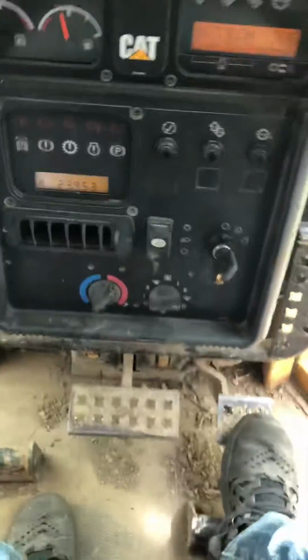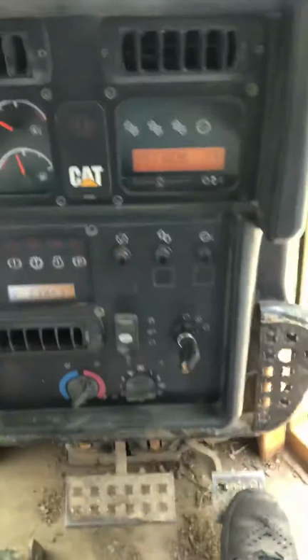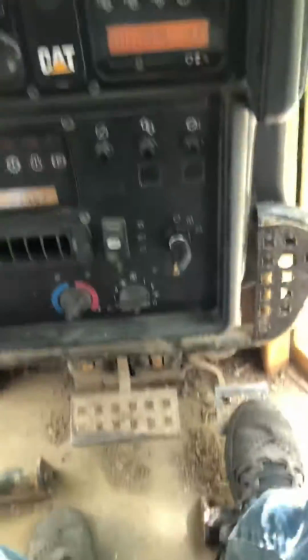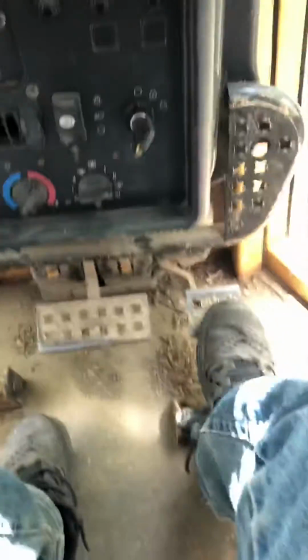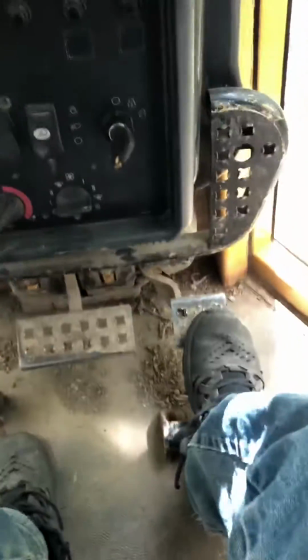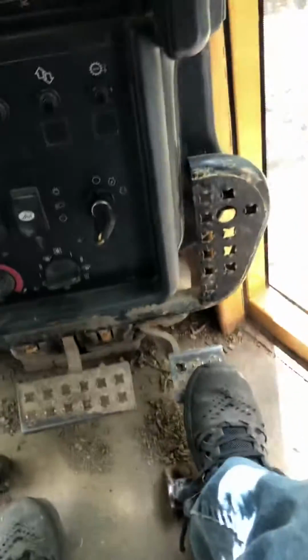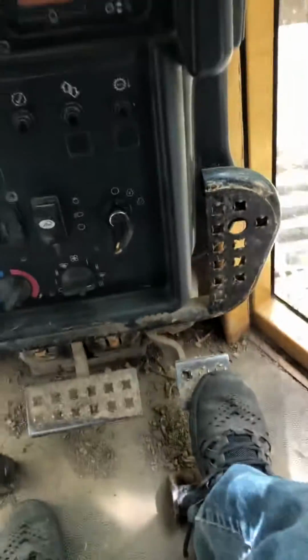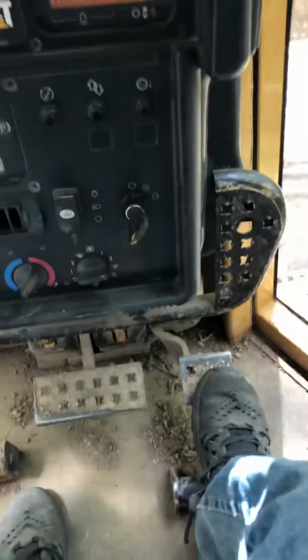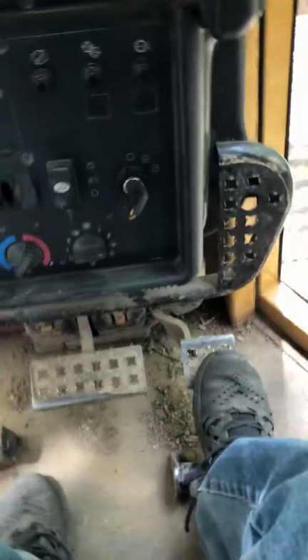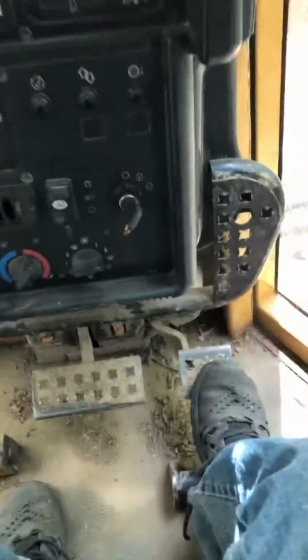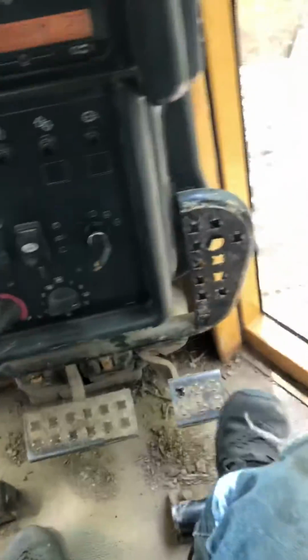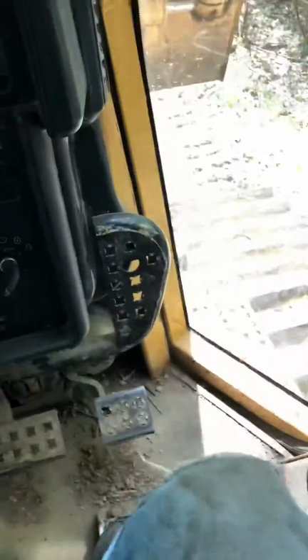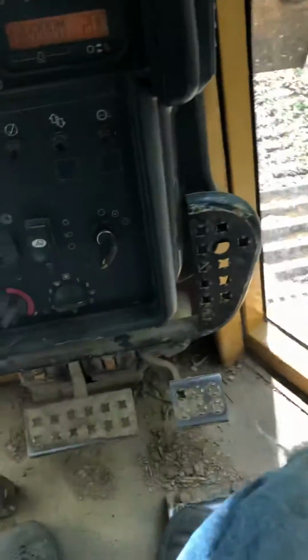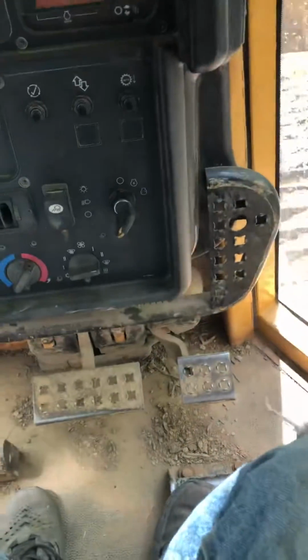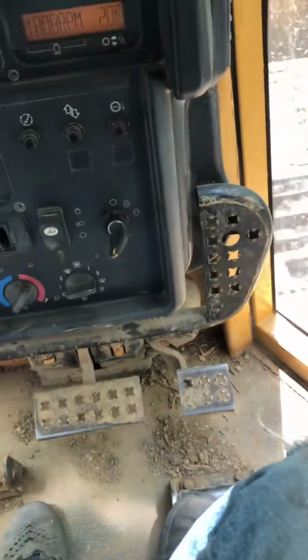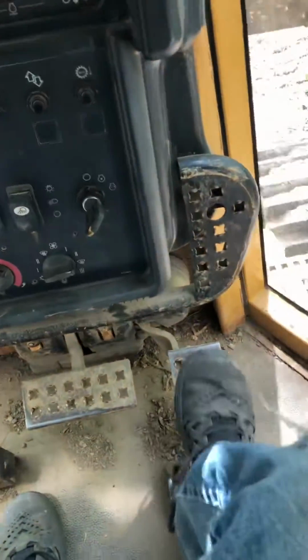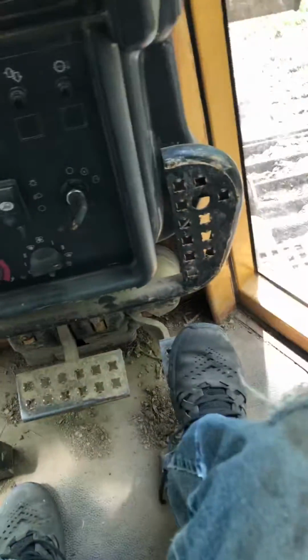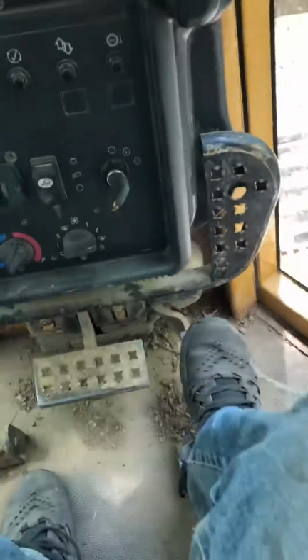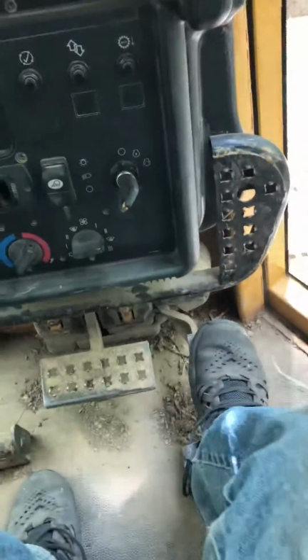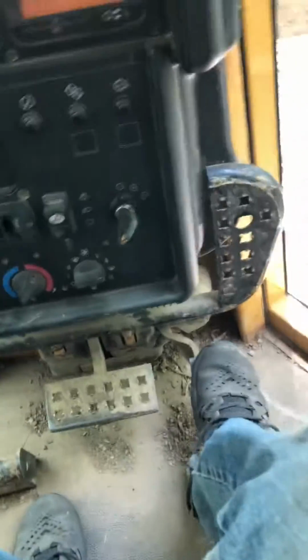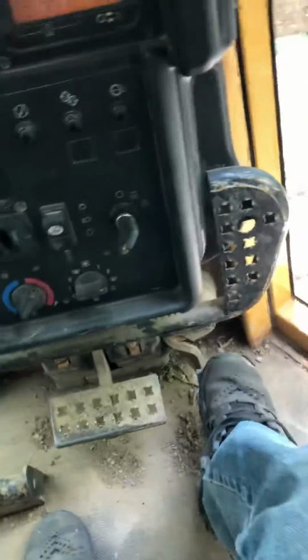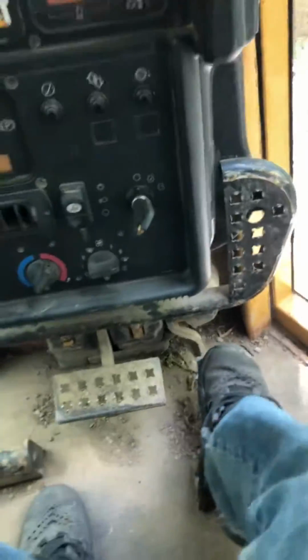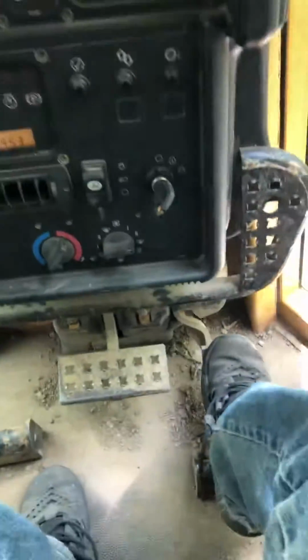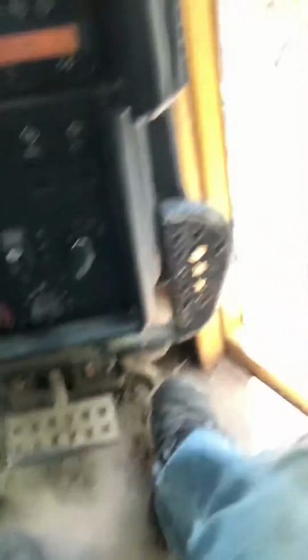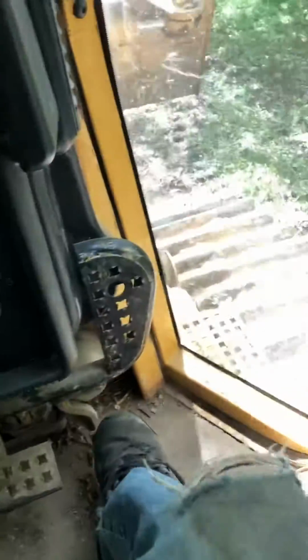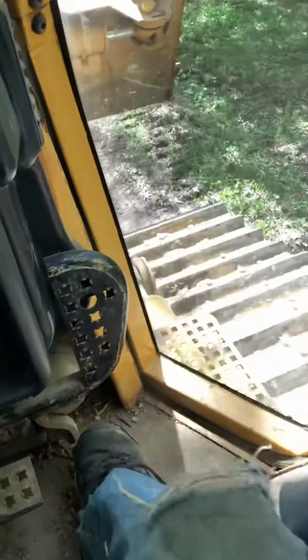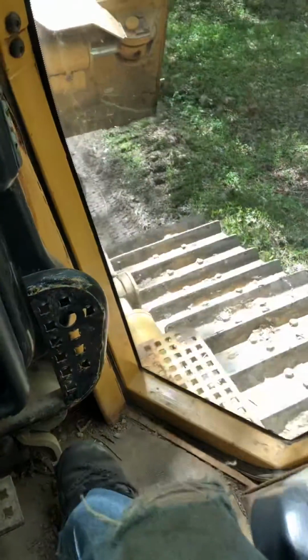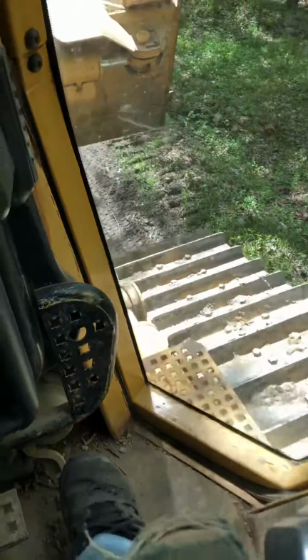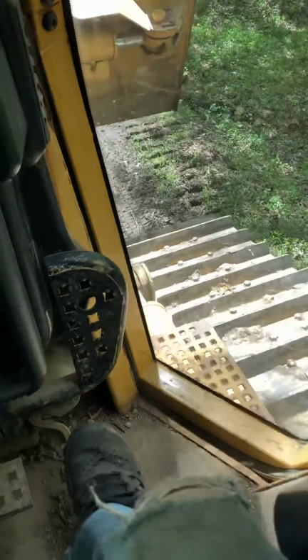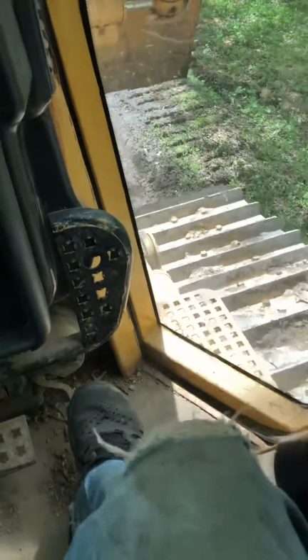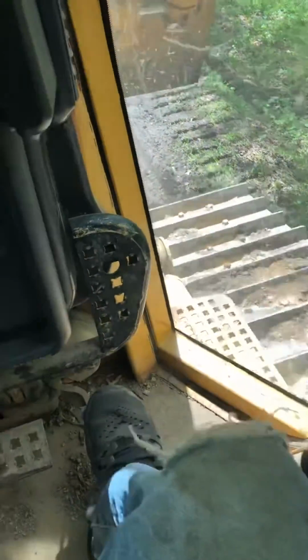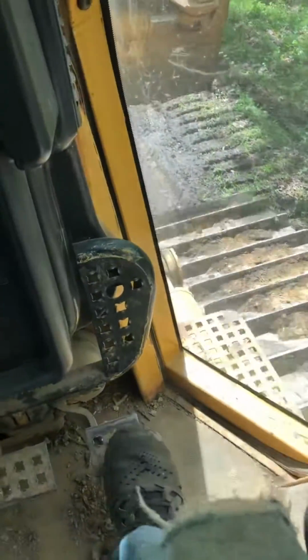A couple things about a bulldozer. Bulldozers run full throttle all the time. If you want to slow down, you push the throttle in. You can see we're slowing down, and now we're speeding up.